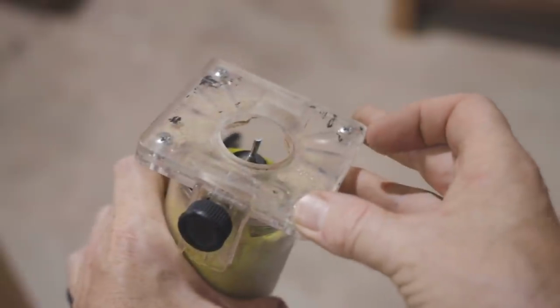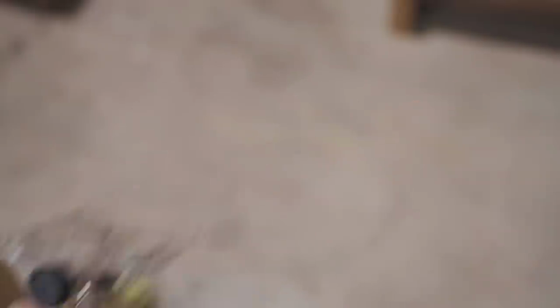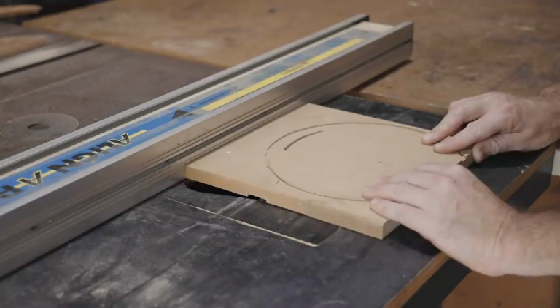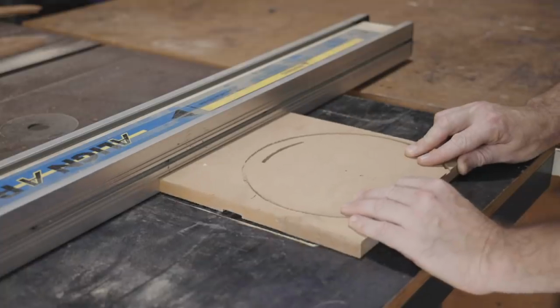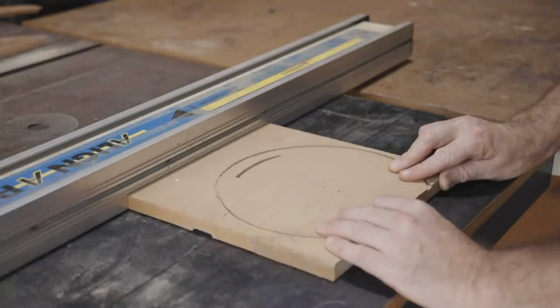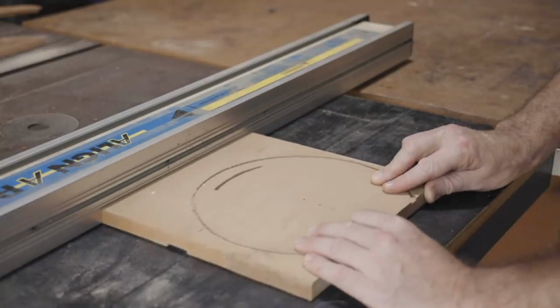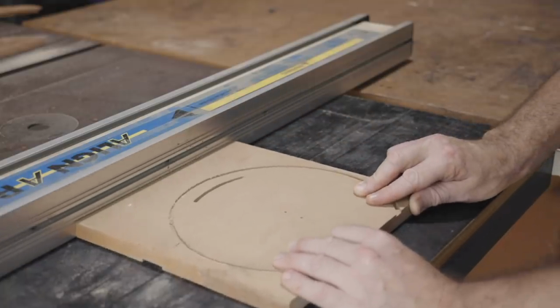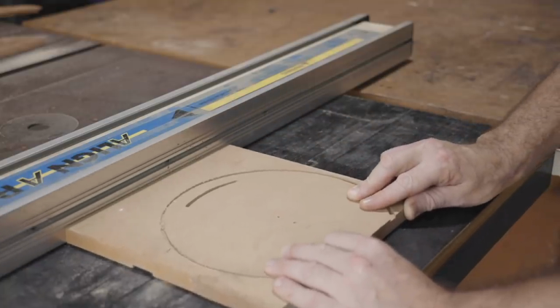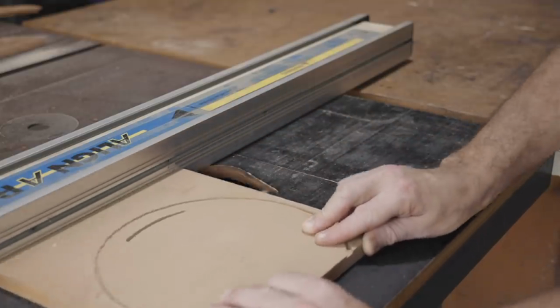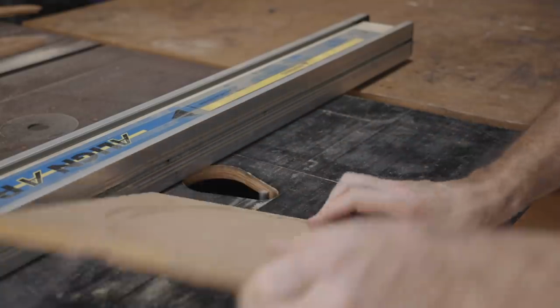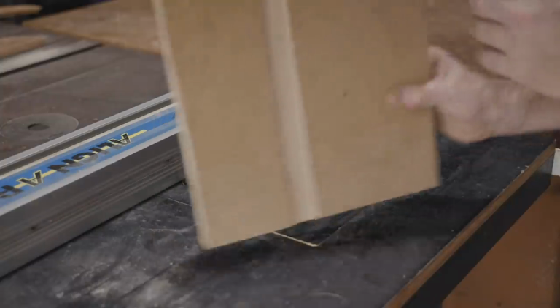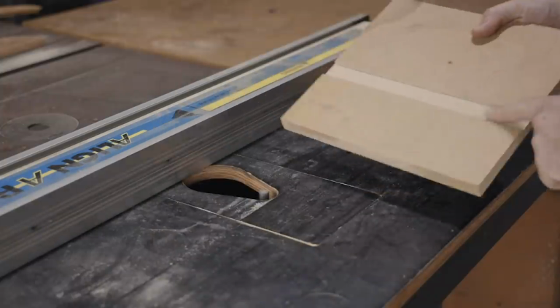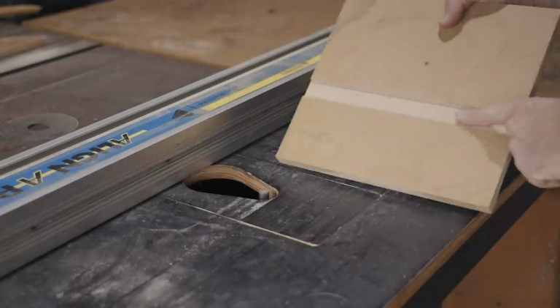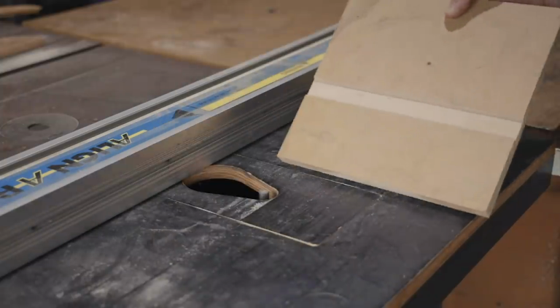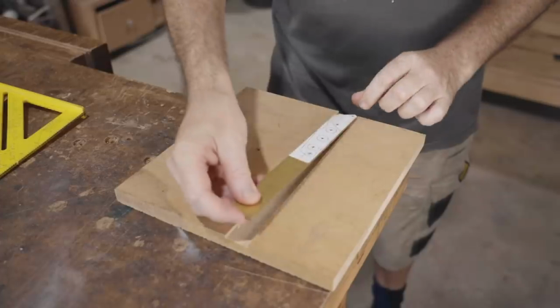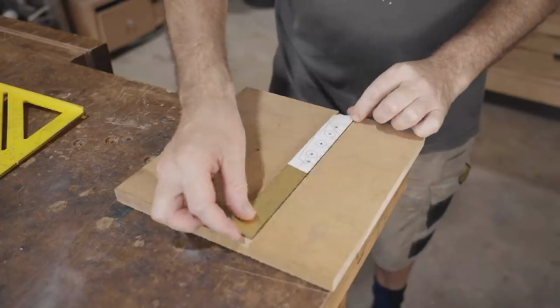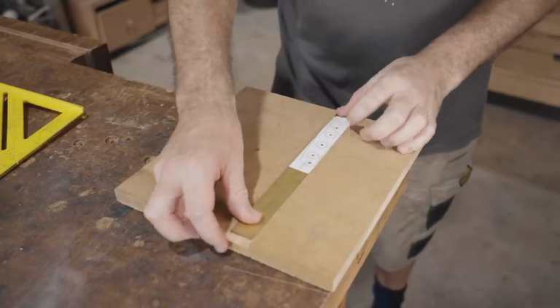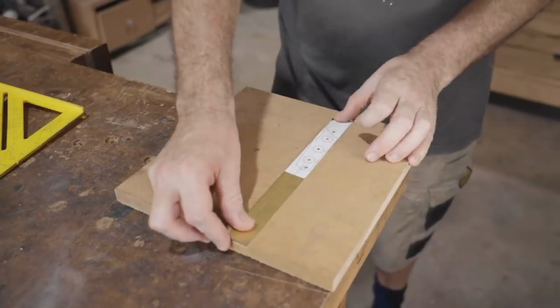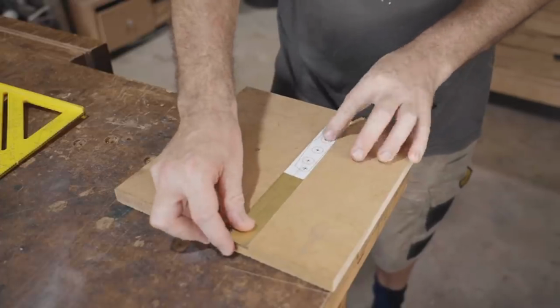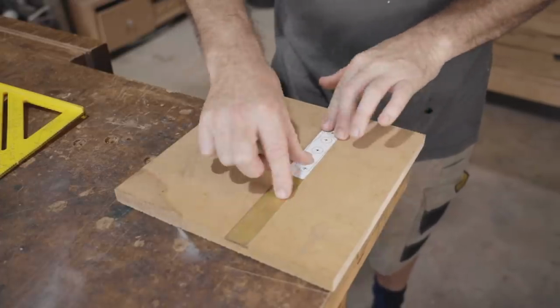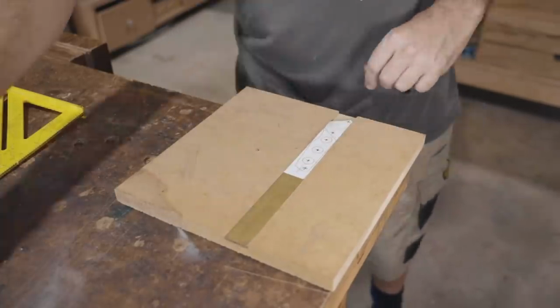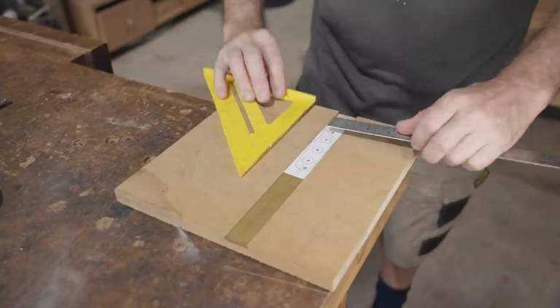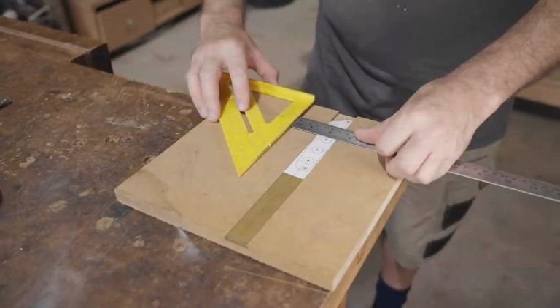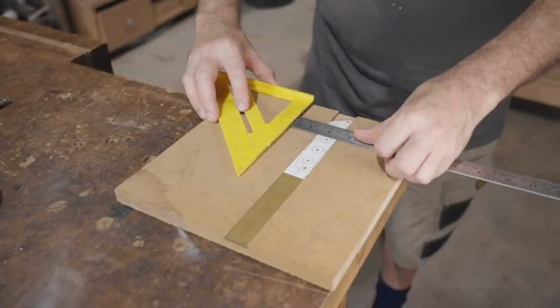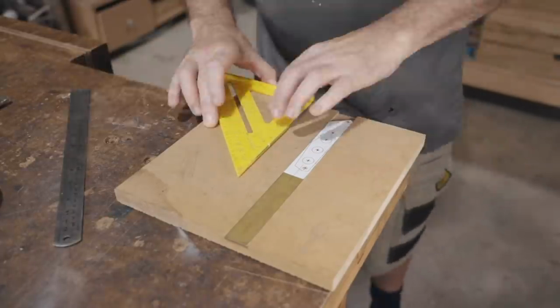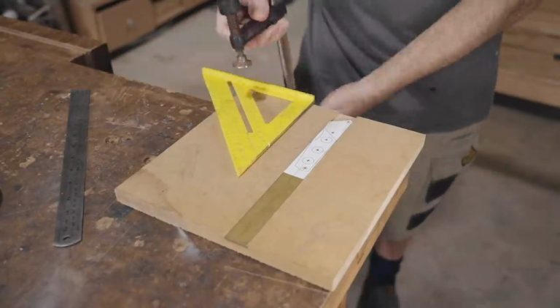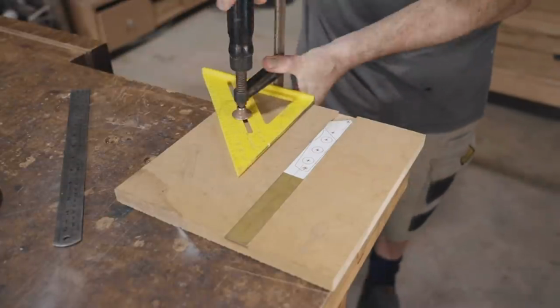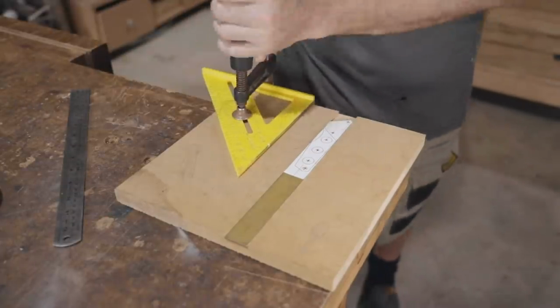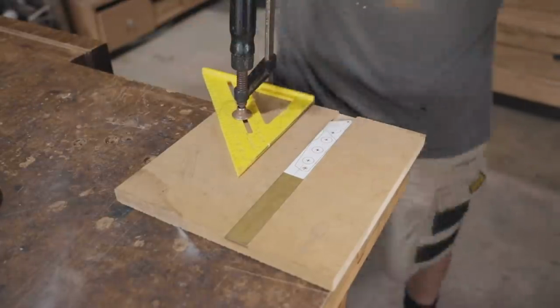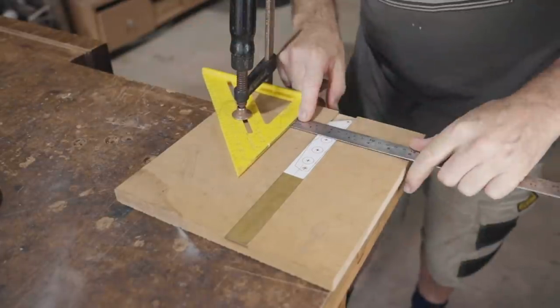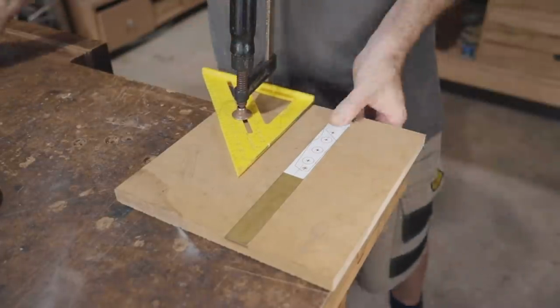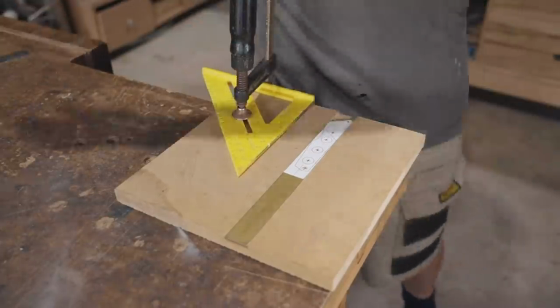I routed a dado in an old piece of MDF to hold the bar while milling it. I measured 42 millimeters from the edge of the router base to the cutter, so I'll clamp a square at that distance to guide the cut.